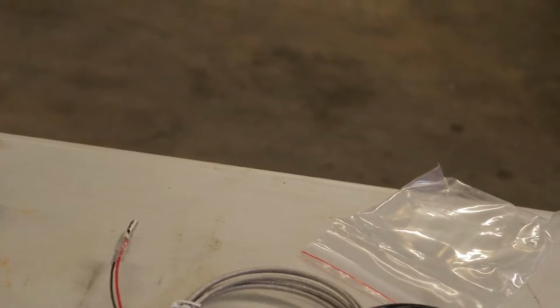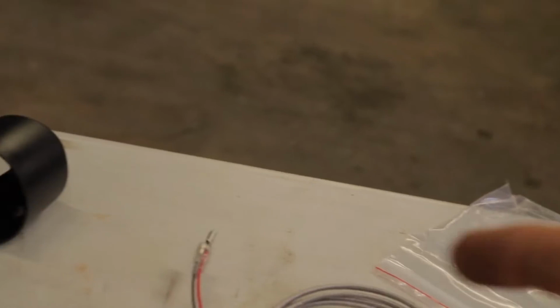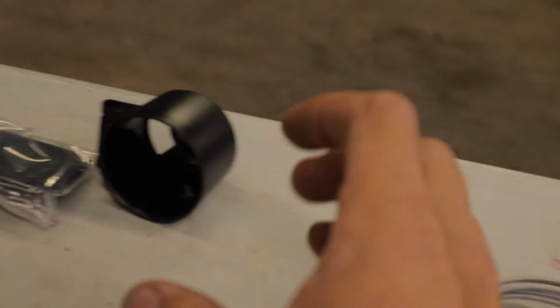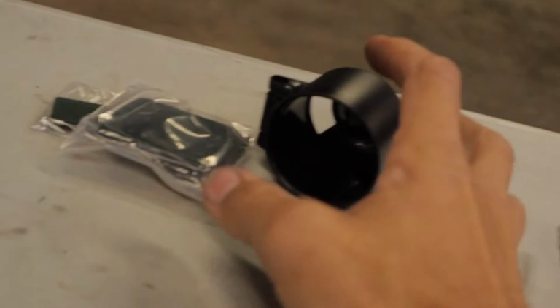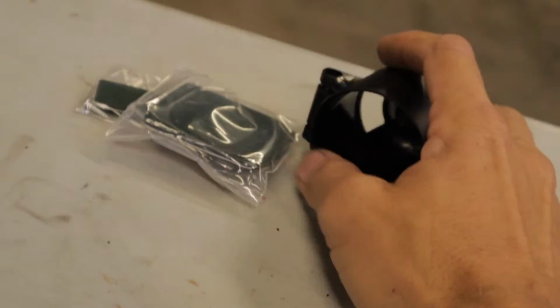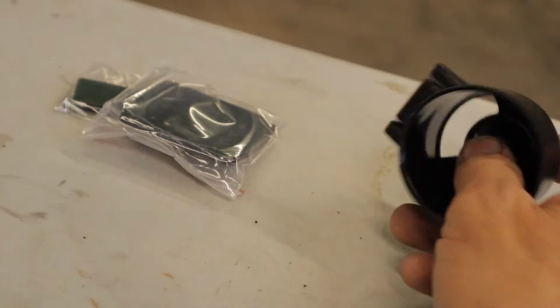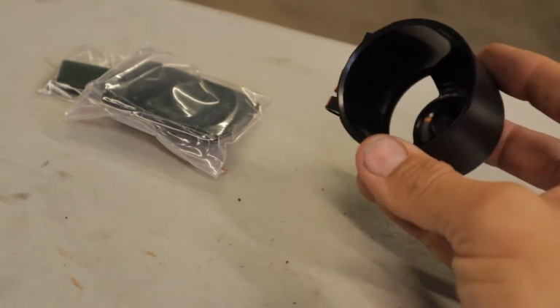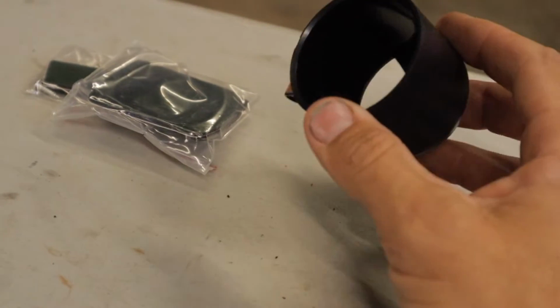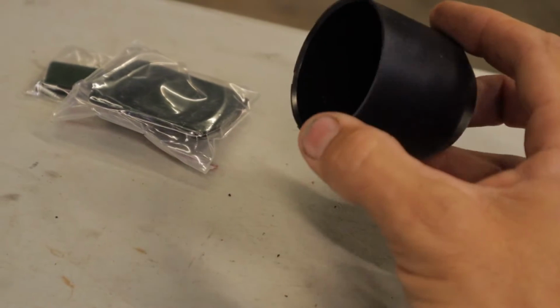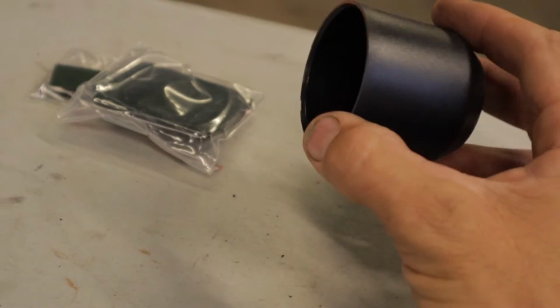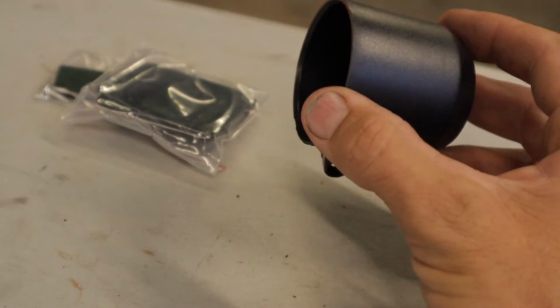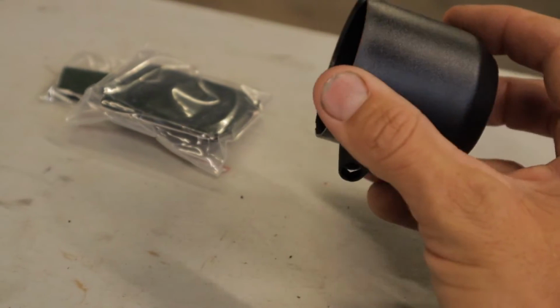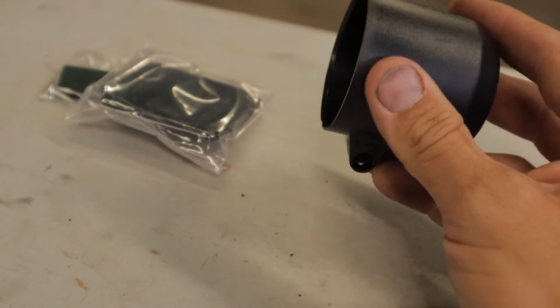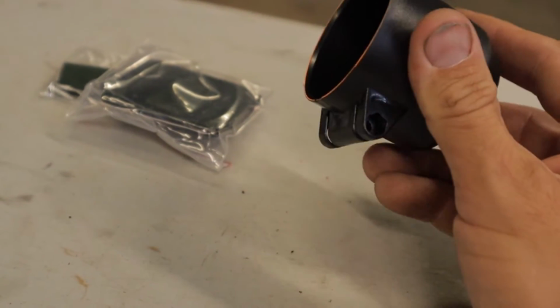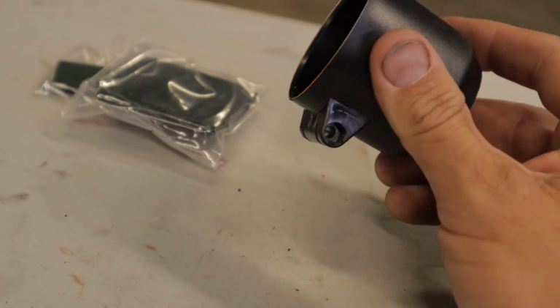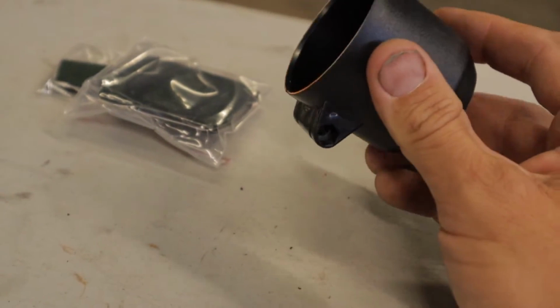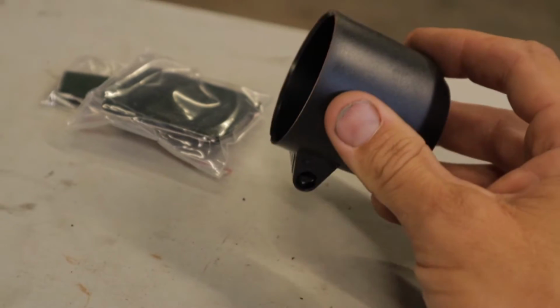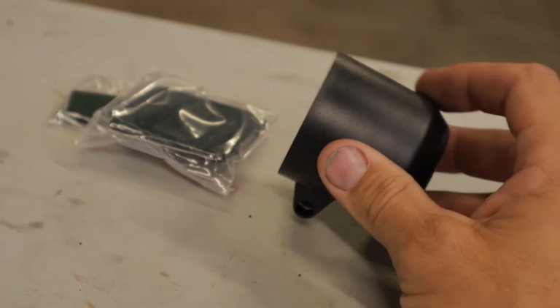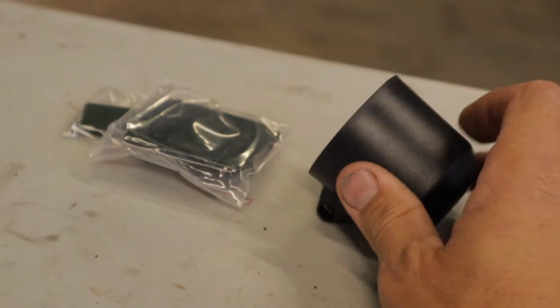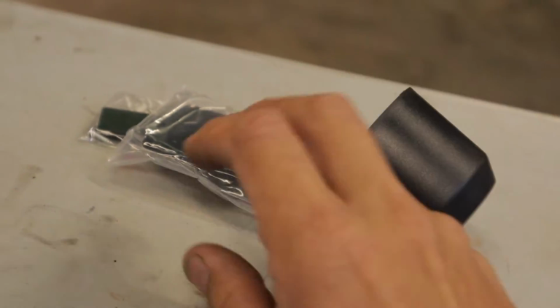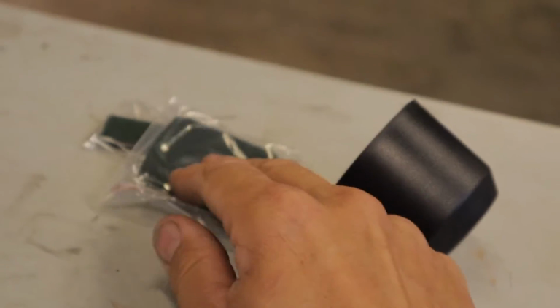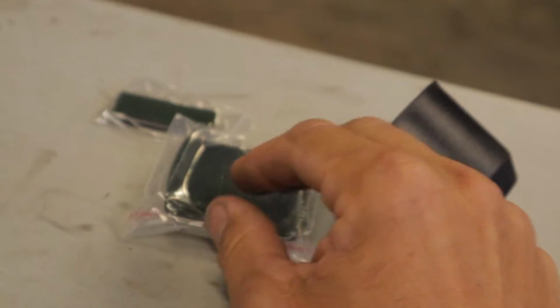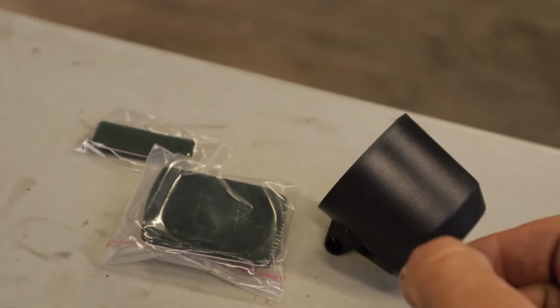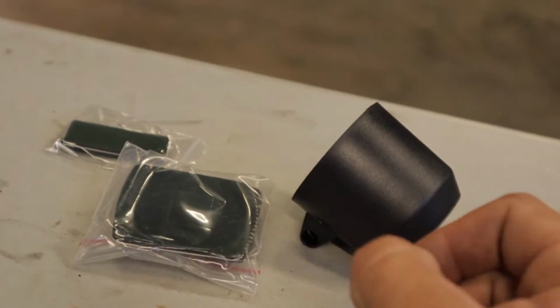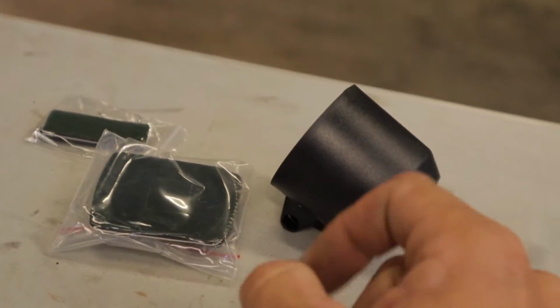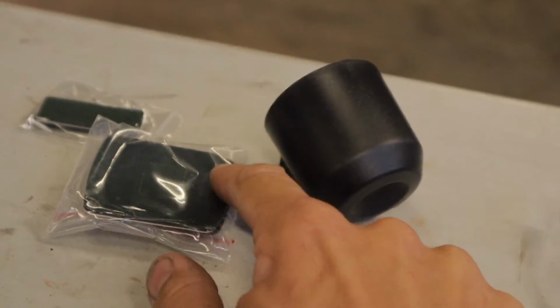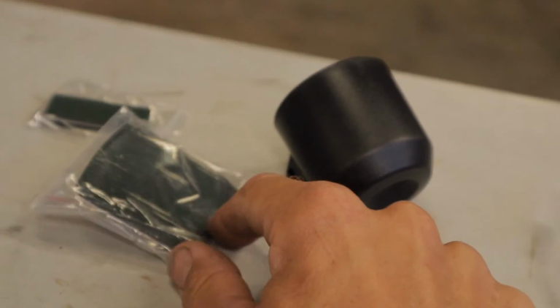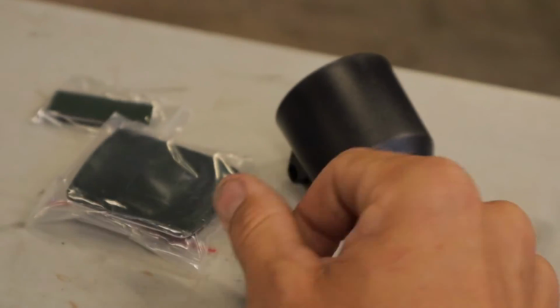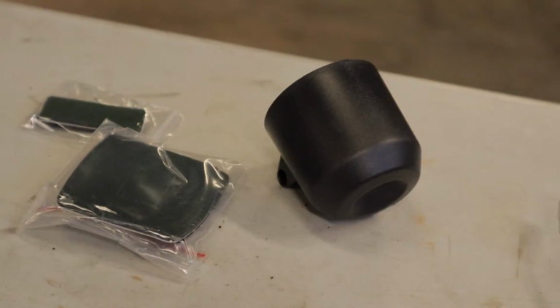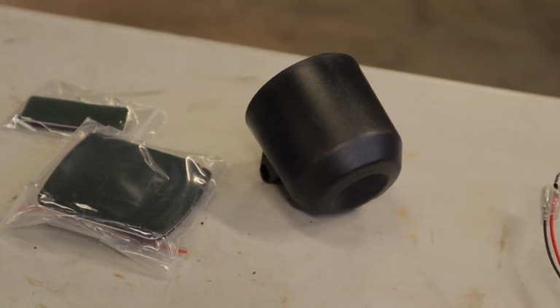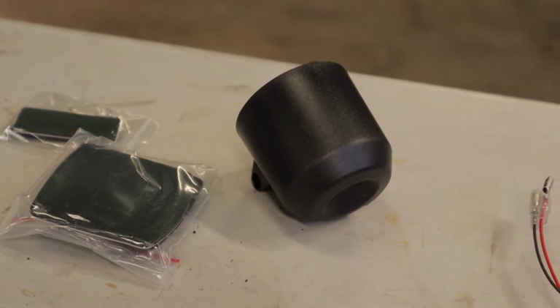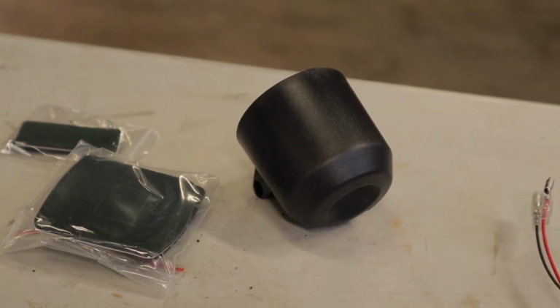One last thing I have is this gauge cup, which I purchased off eBay as well for about $10. It's just a cheap one, but it'll do the job.